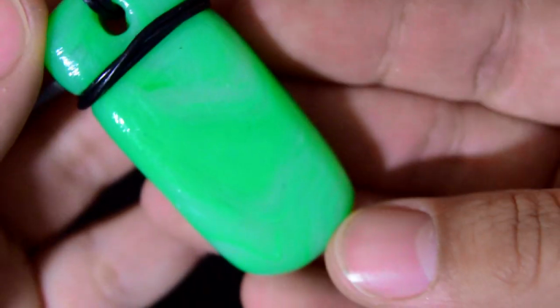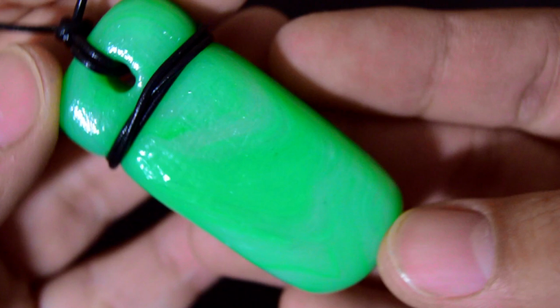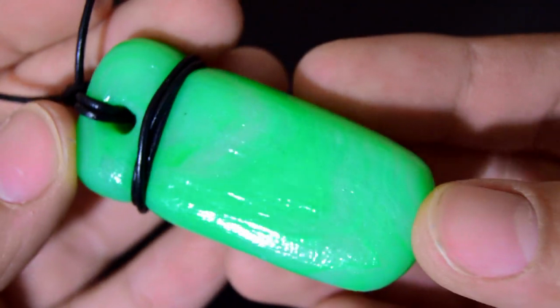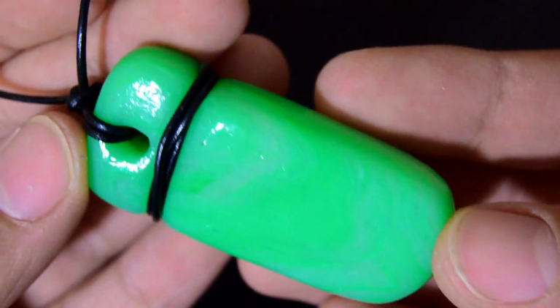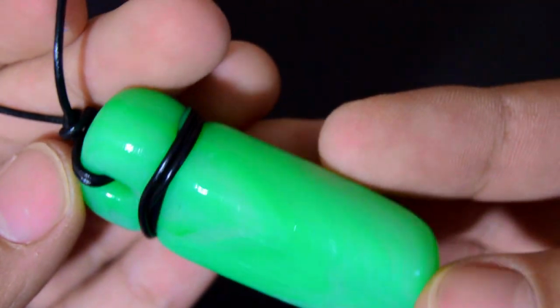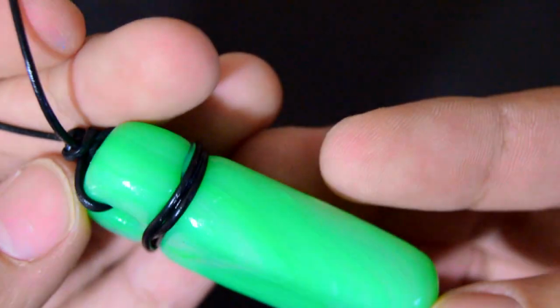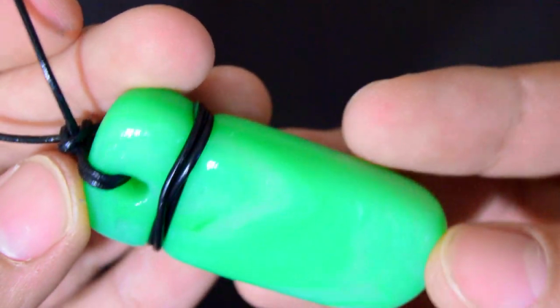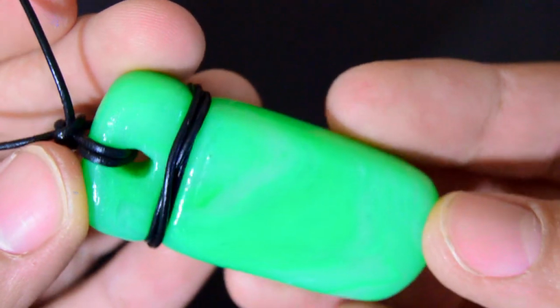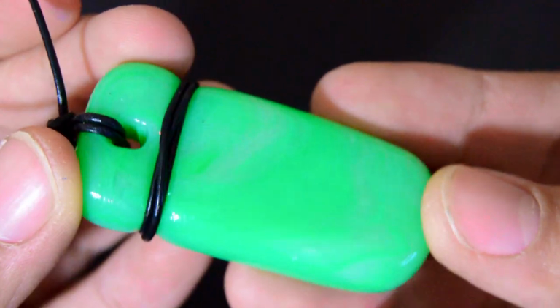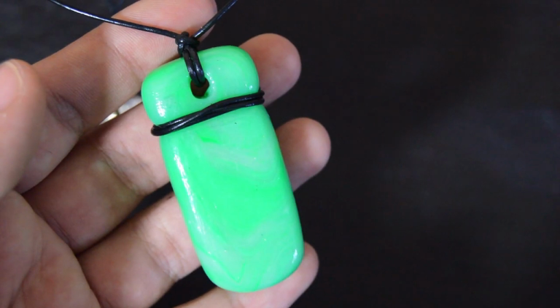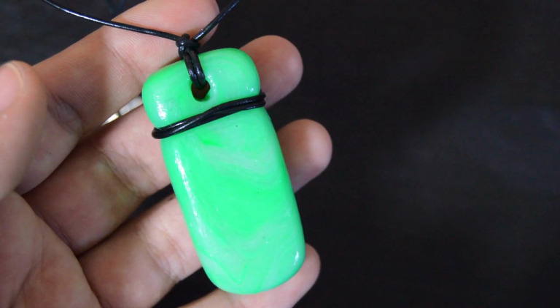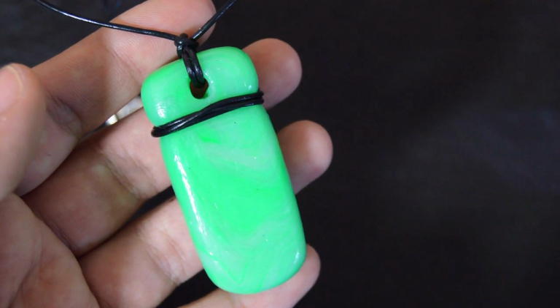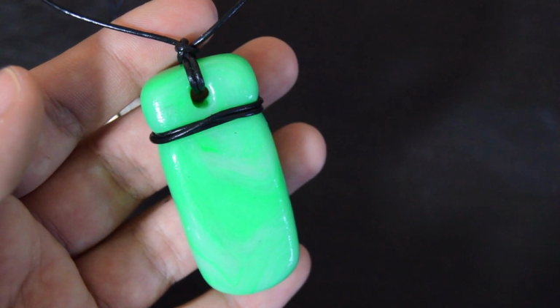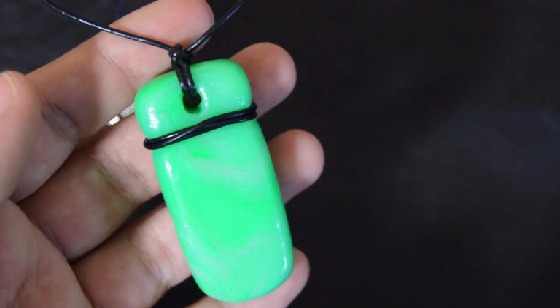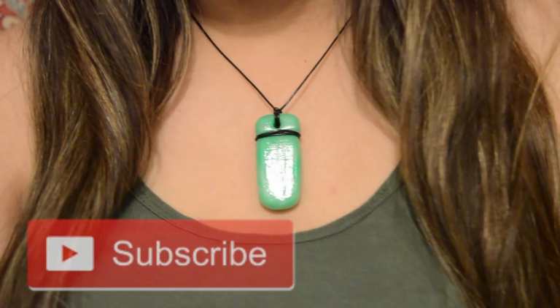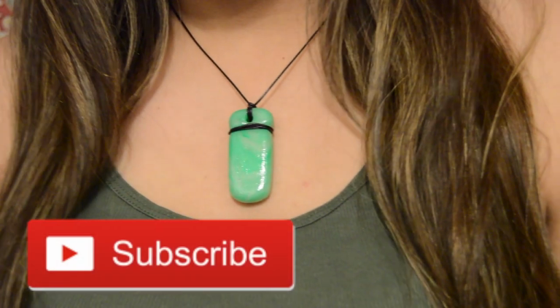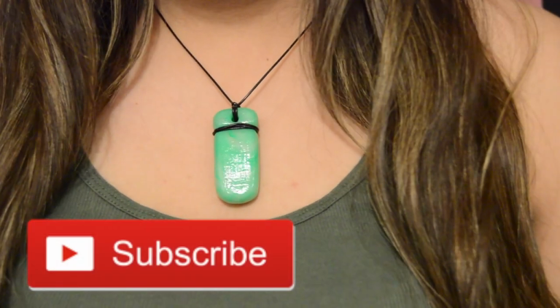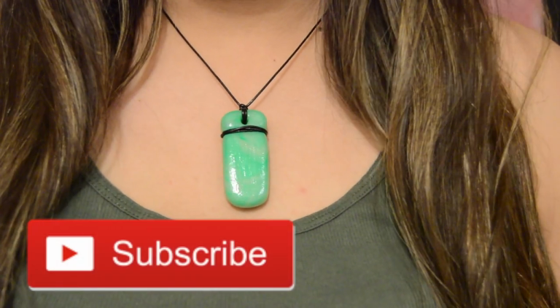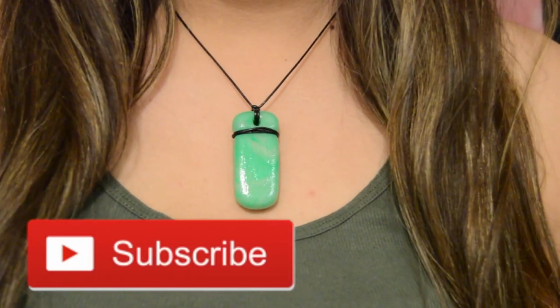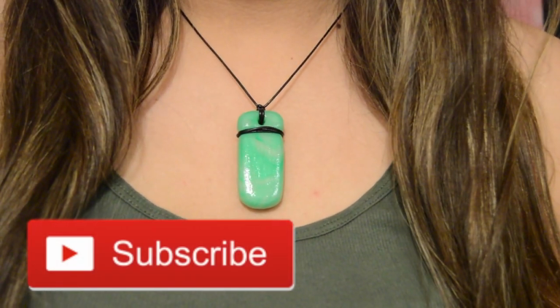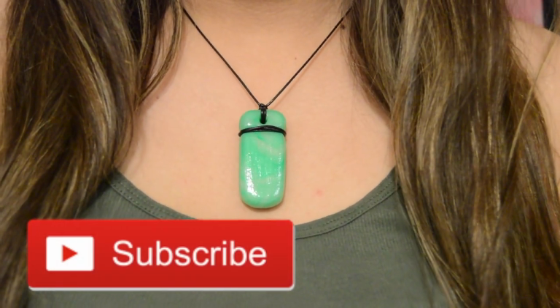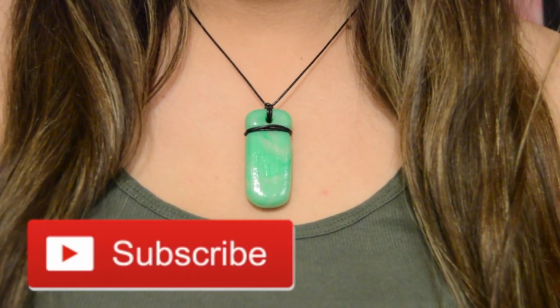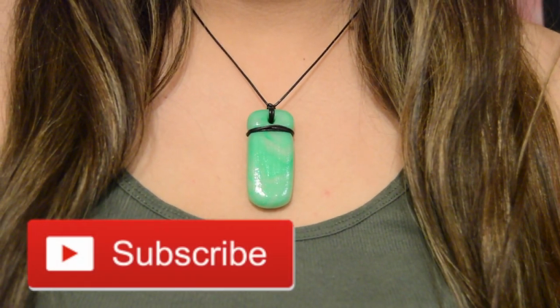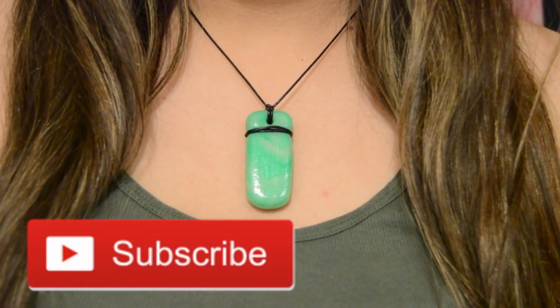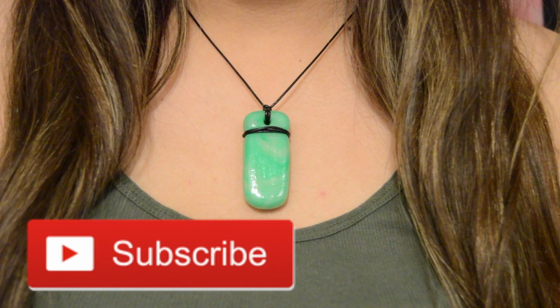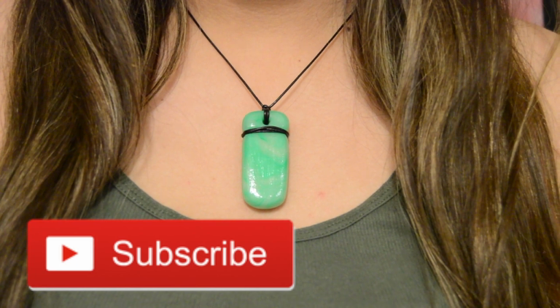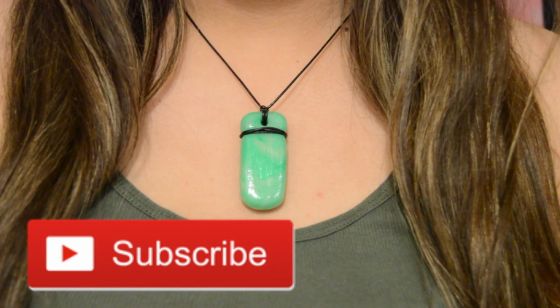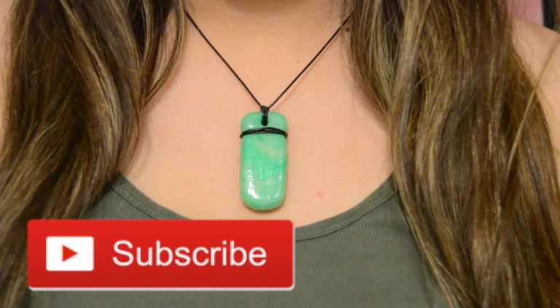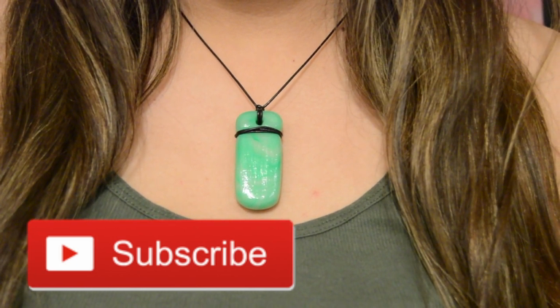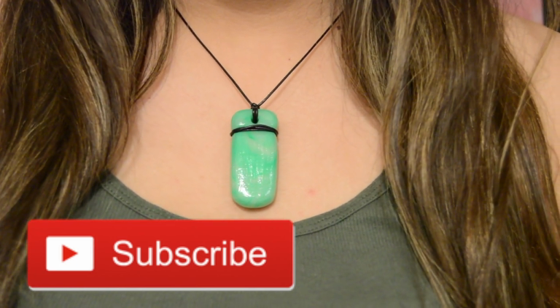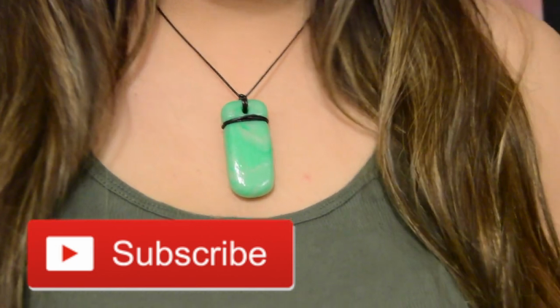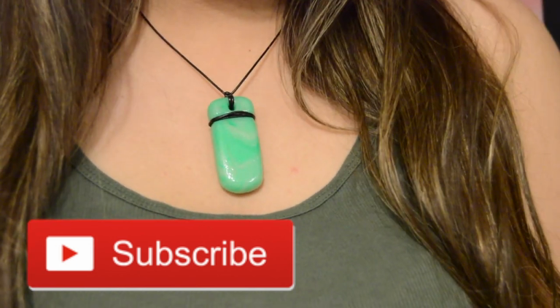I really hope you all enjoyed today's tutorial. If you did, be sure to give this video a big thumbs up. I would really appreciate it. And if you'd like to, be sure to subscribe to my channel for more crafty videos like this one. But anyways, I hope you all have a great rest of your day. God bless you, and bye!